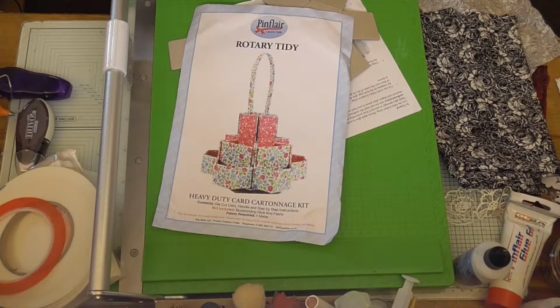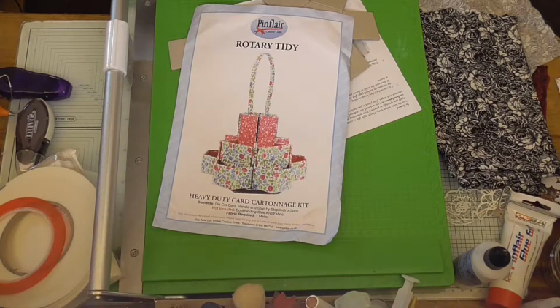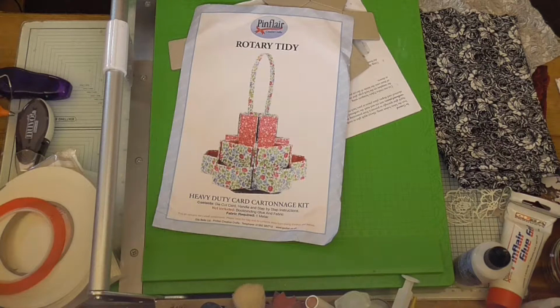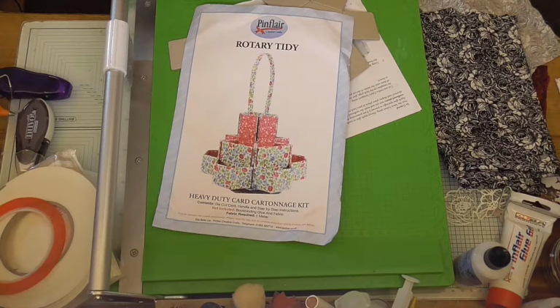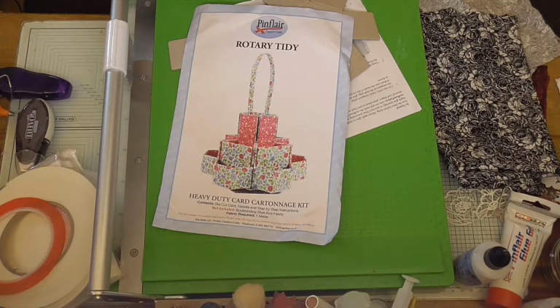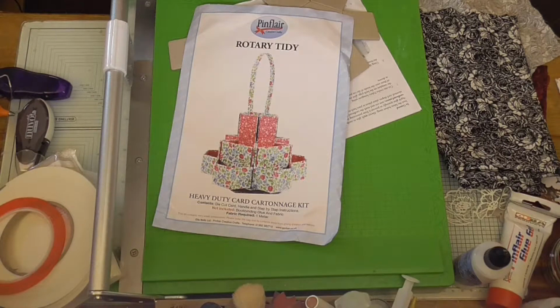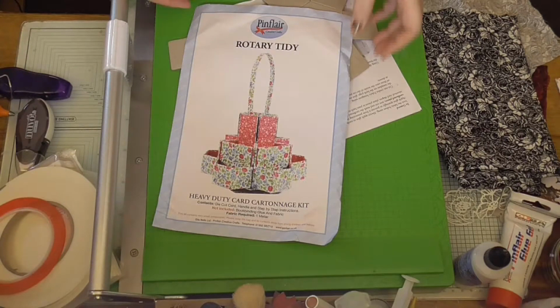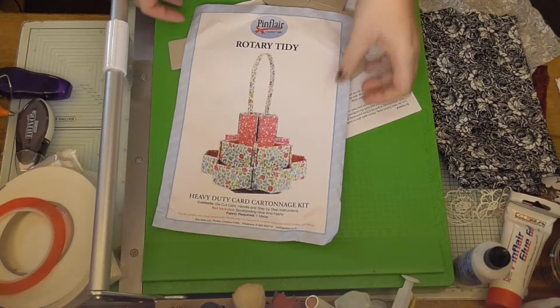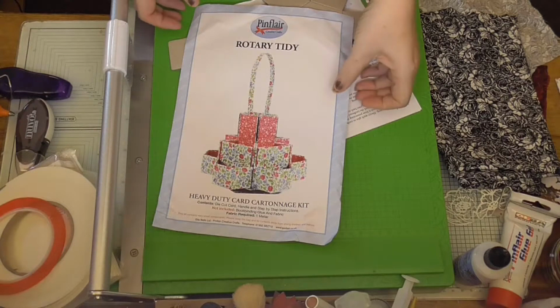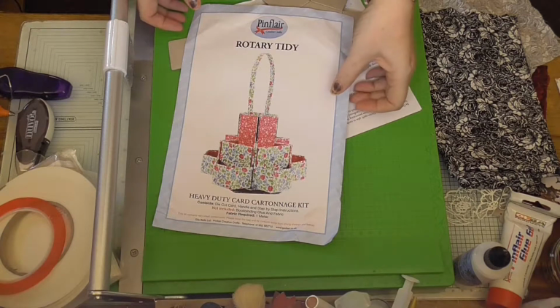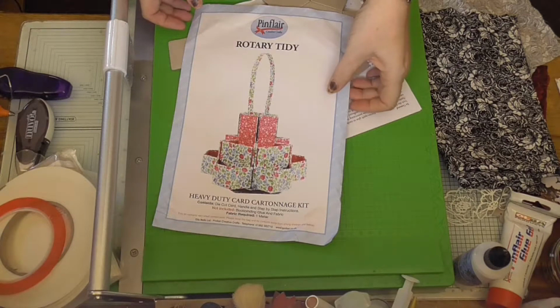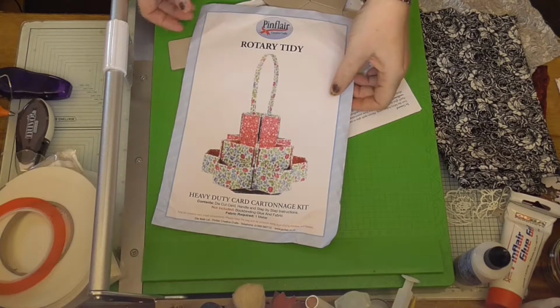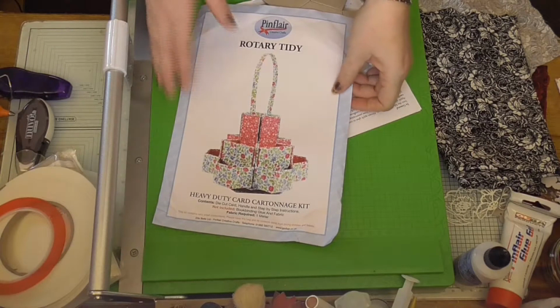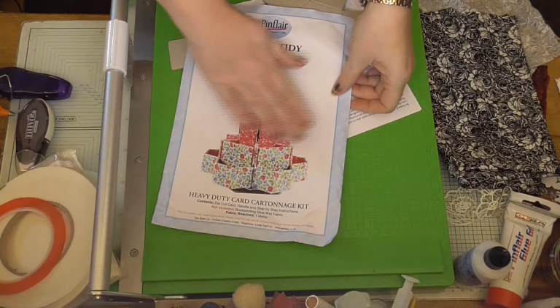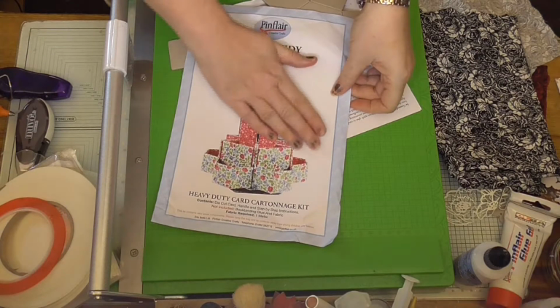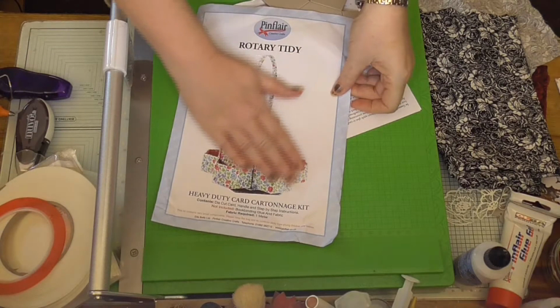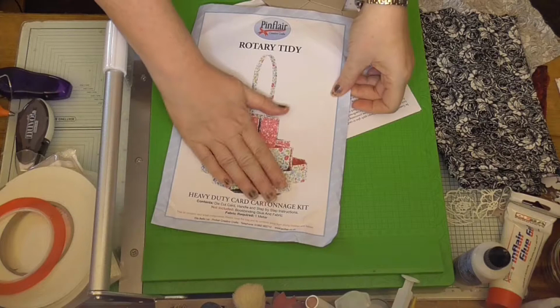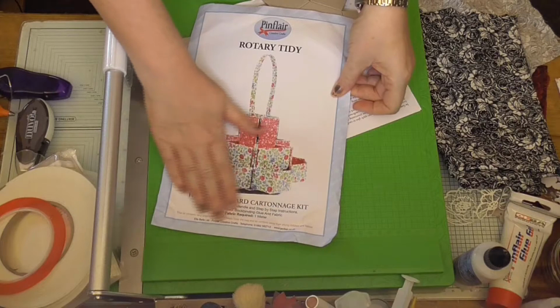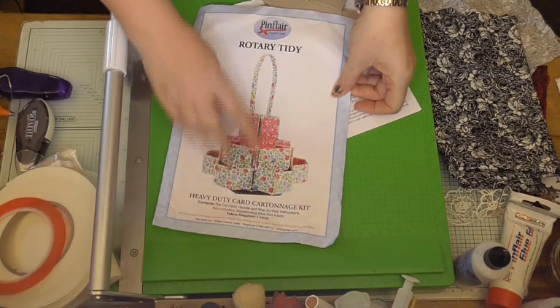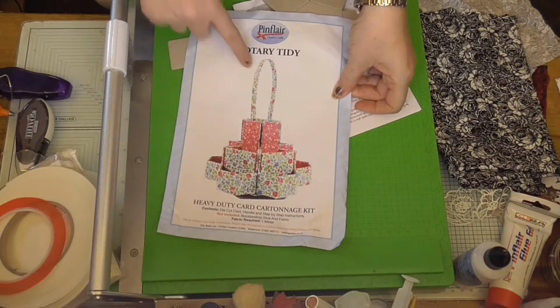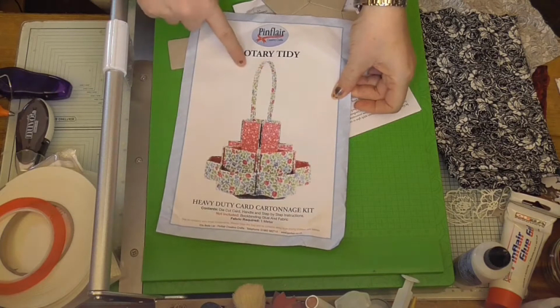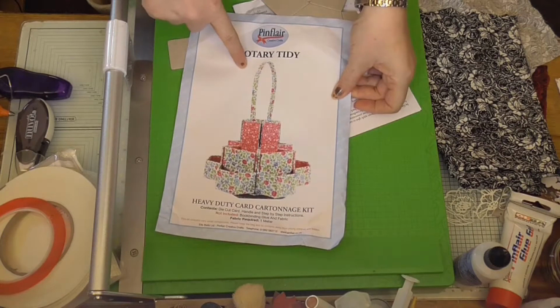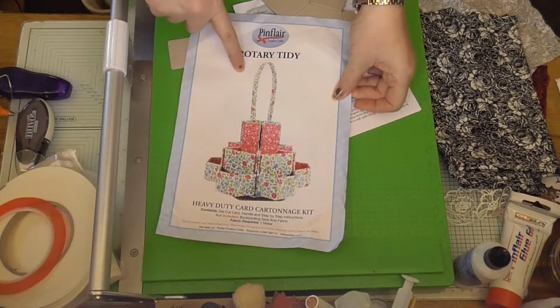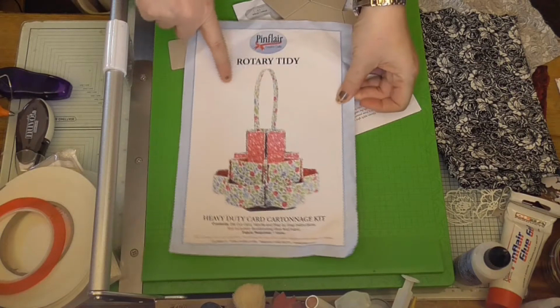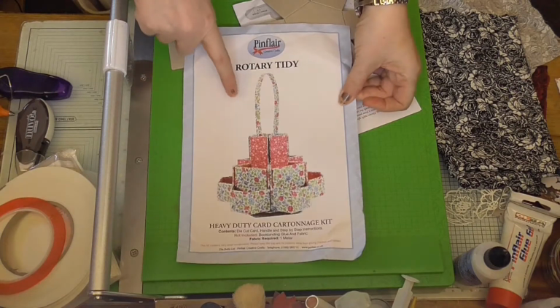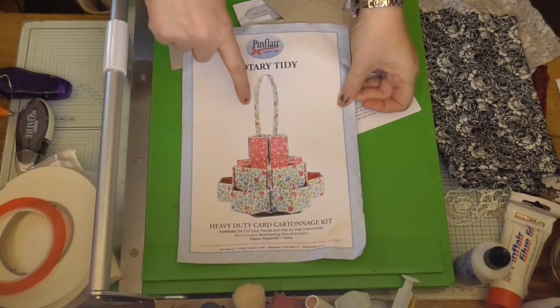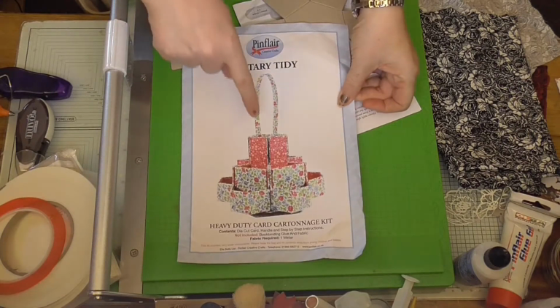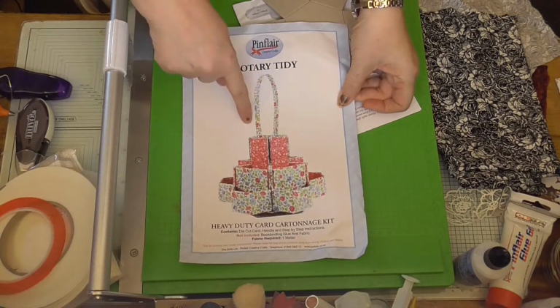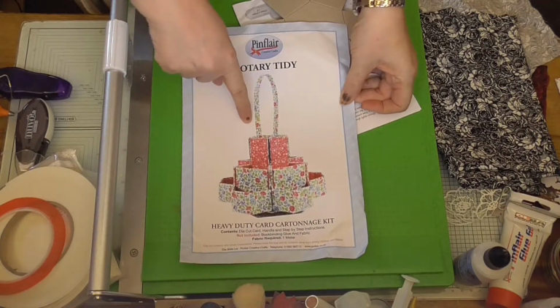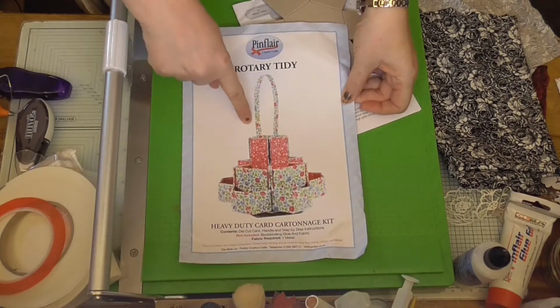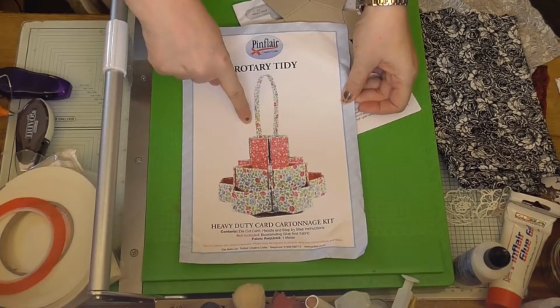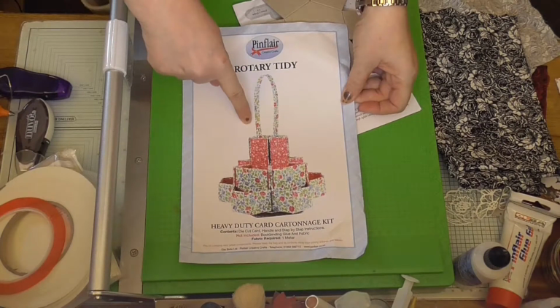Hi, this is Tracy from We Craft at Home and today I'm going to do the Pimflare Craft Tidy Box.